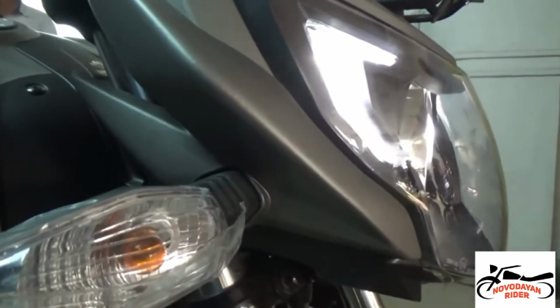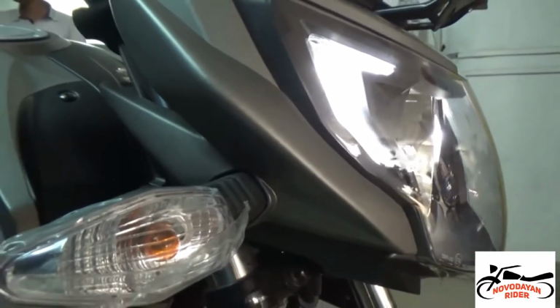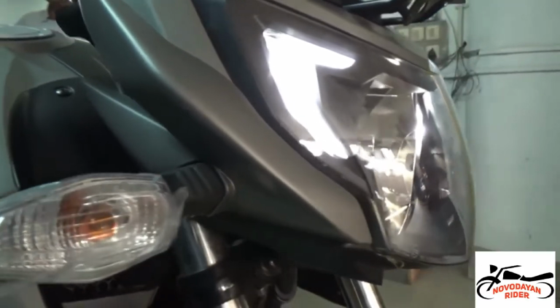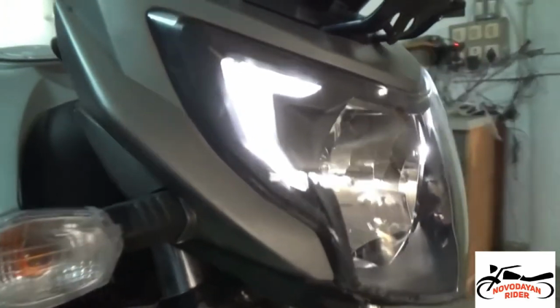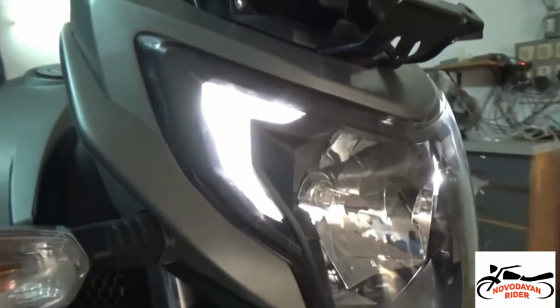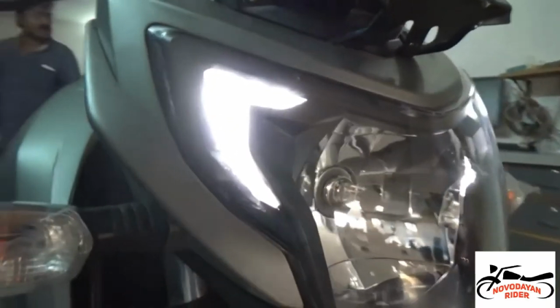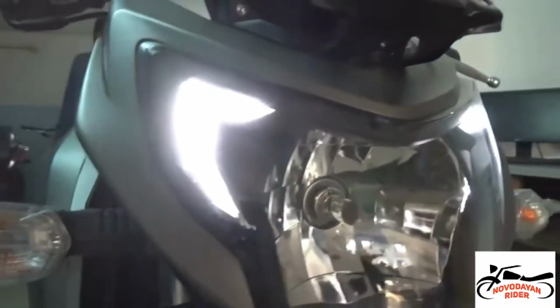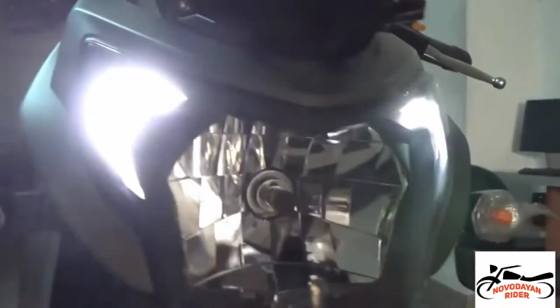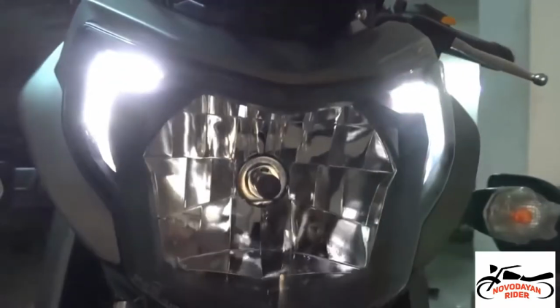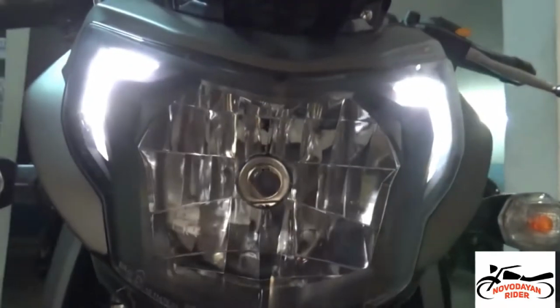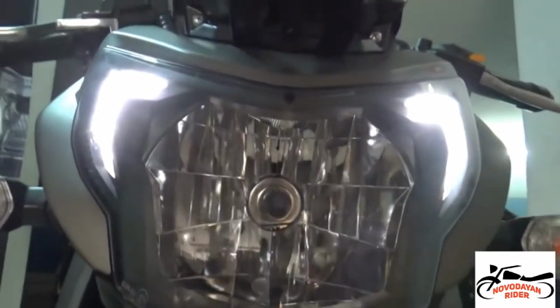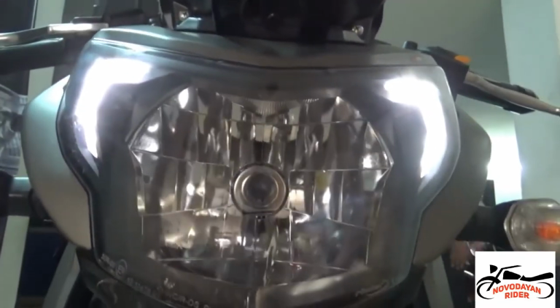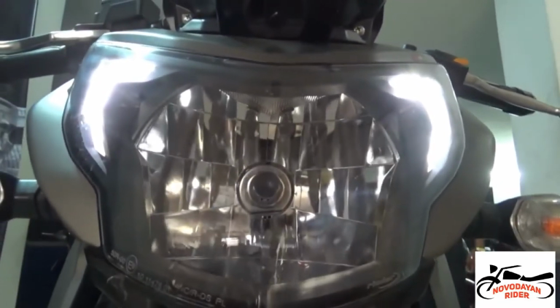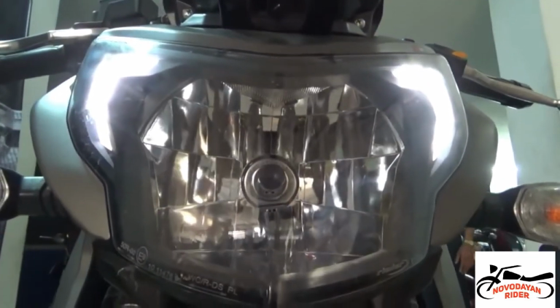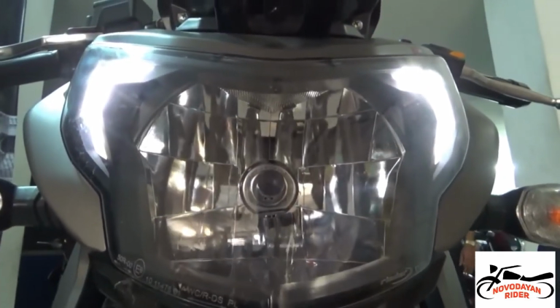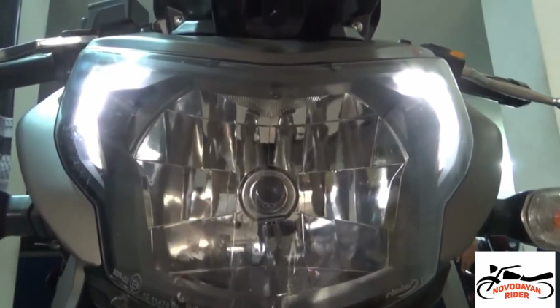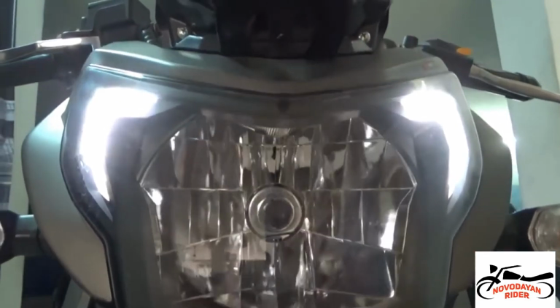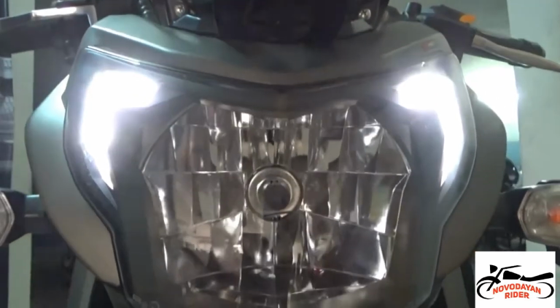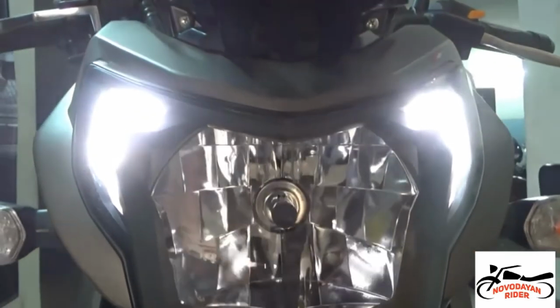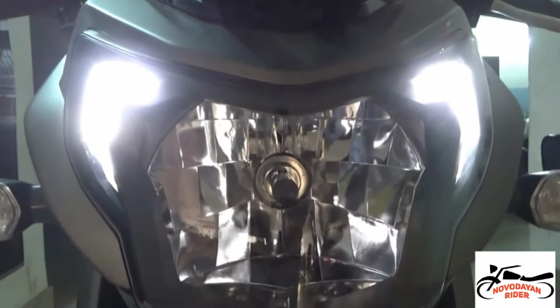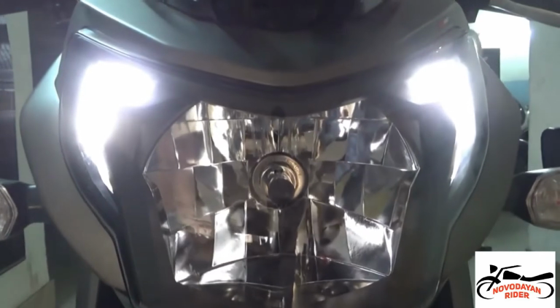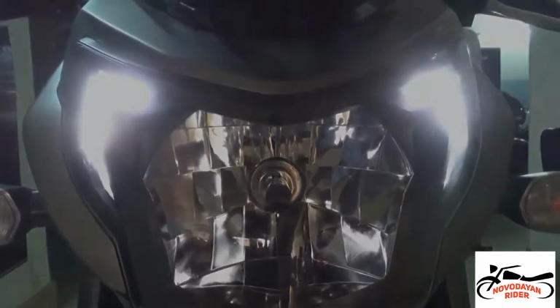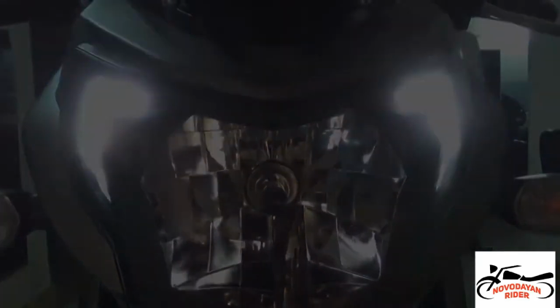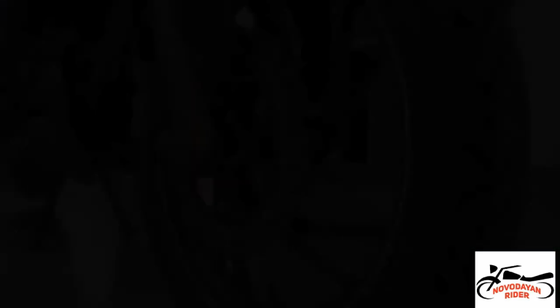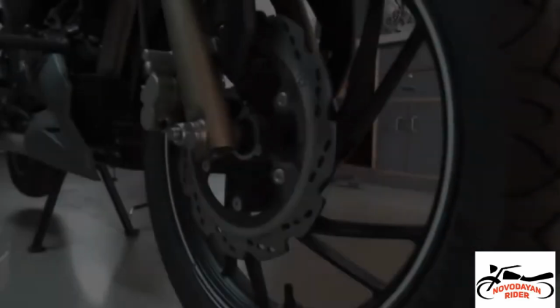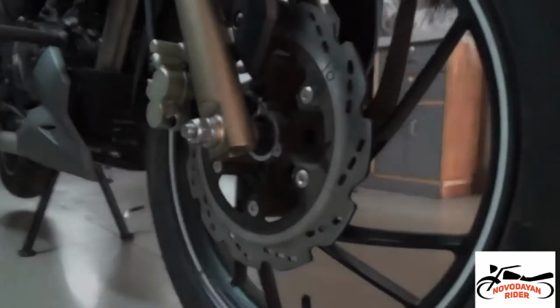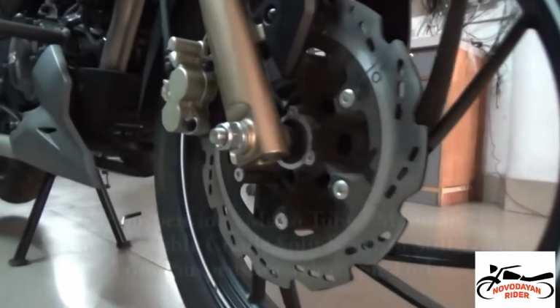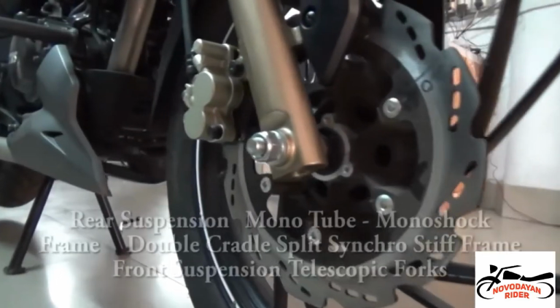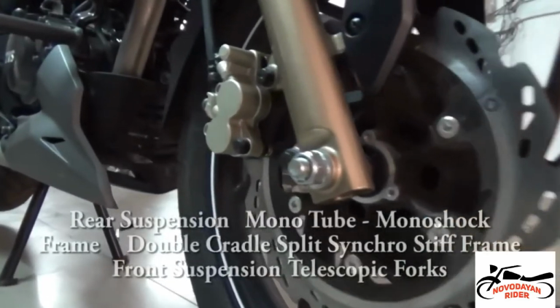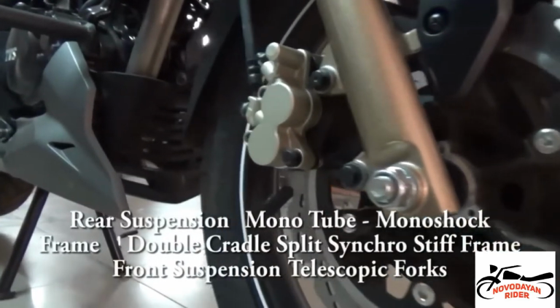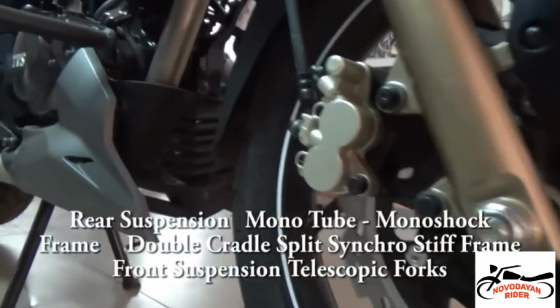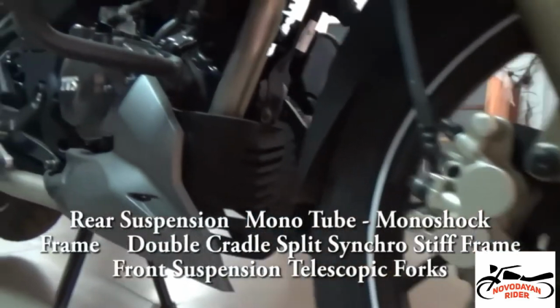It has a 12-litre tank capacity and offers a mileage of around 40 km per litre. It has dual disc brakes with 270 mm at the front and 240 mm at the rear wheel.